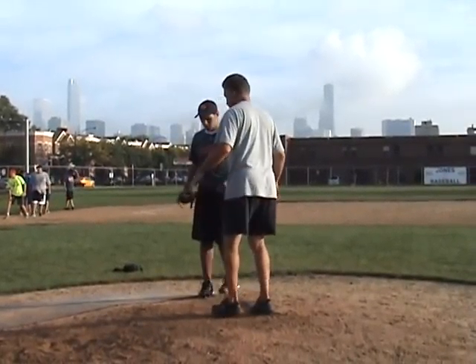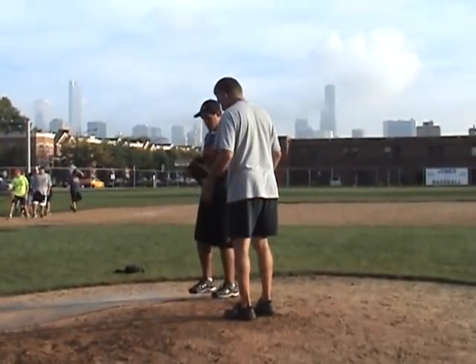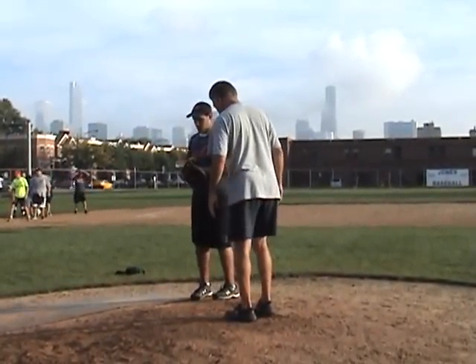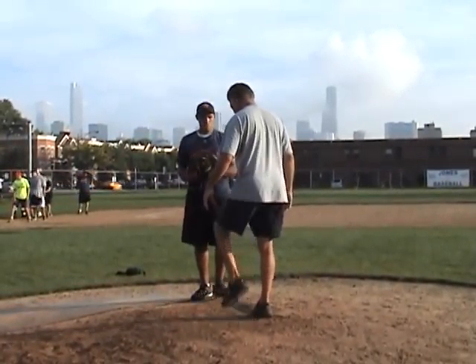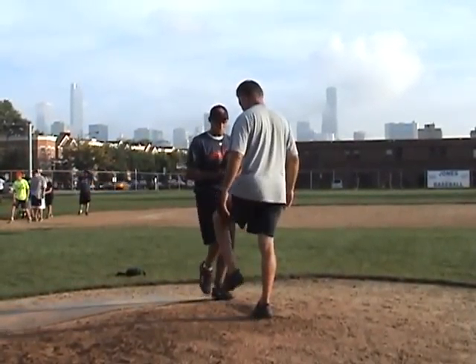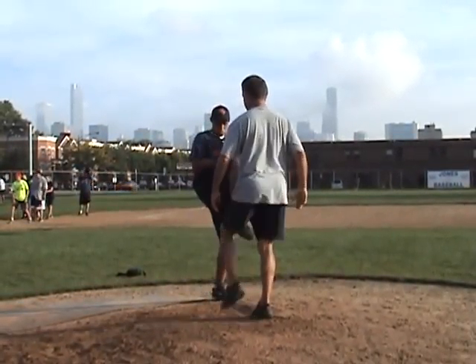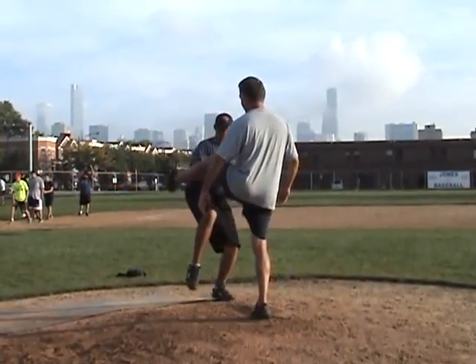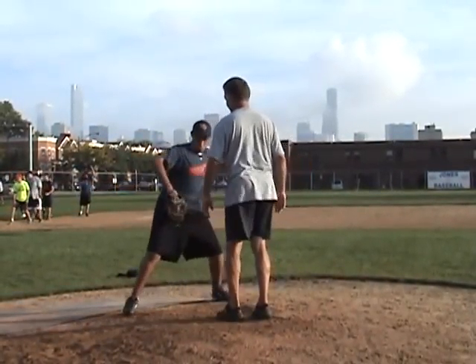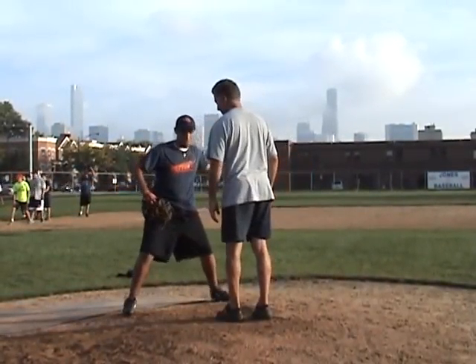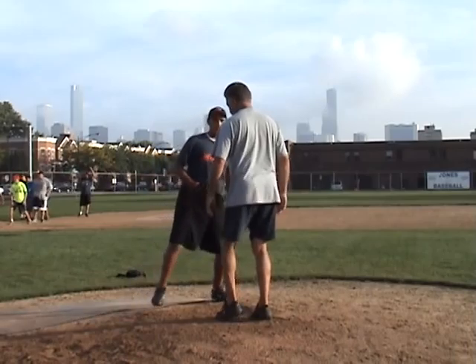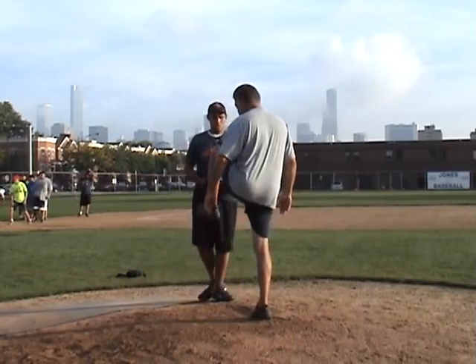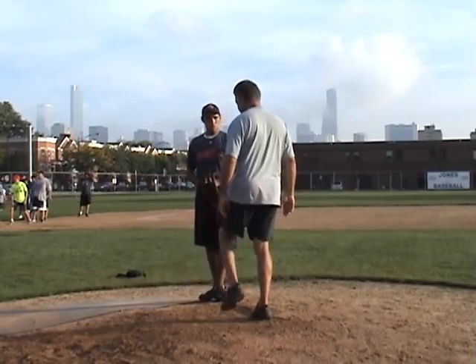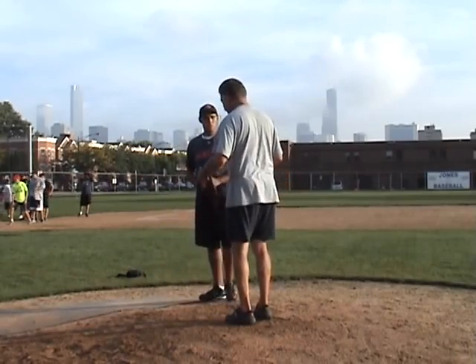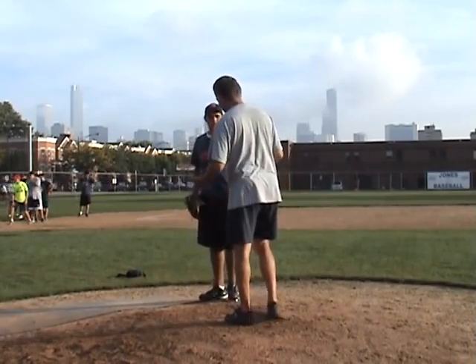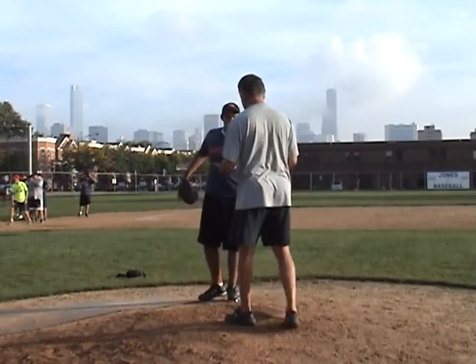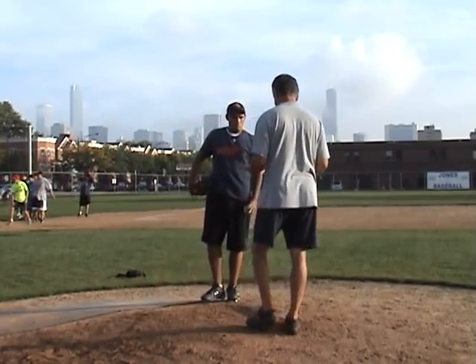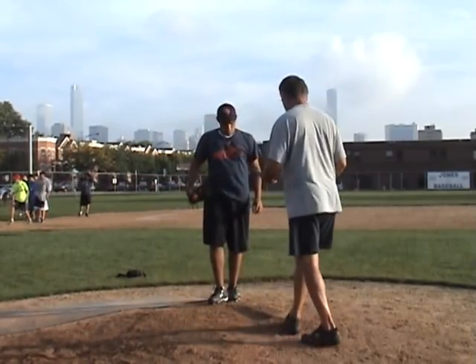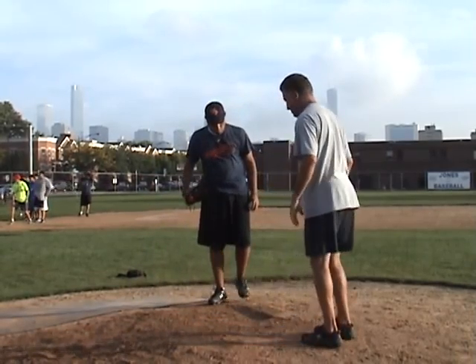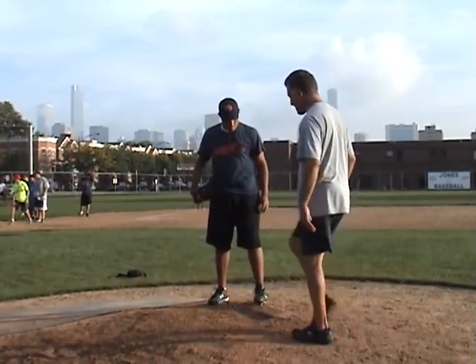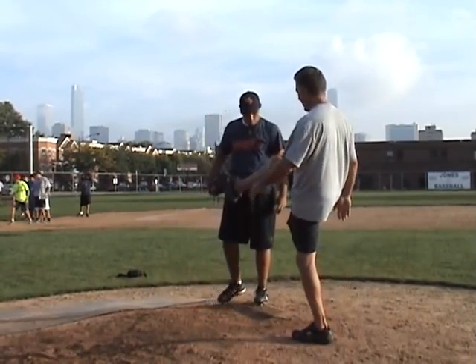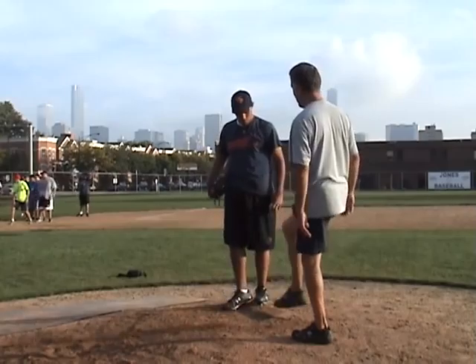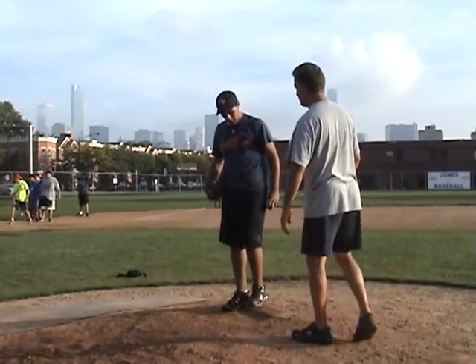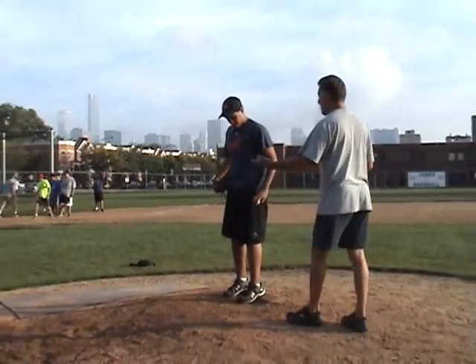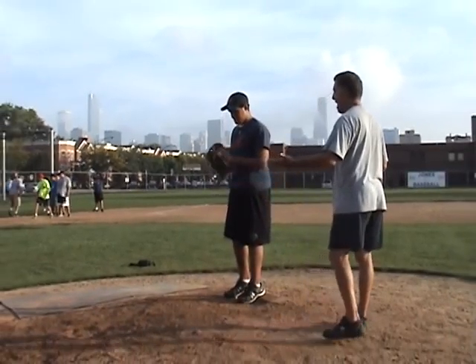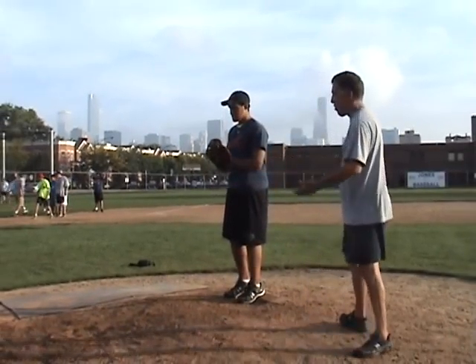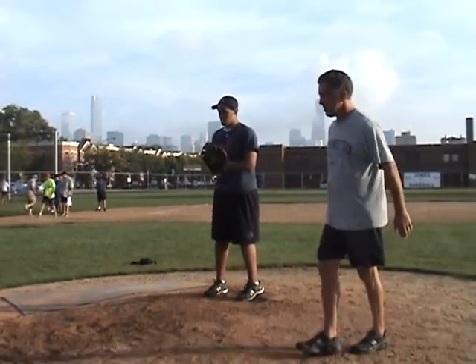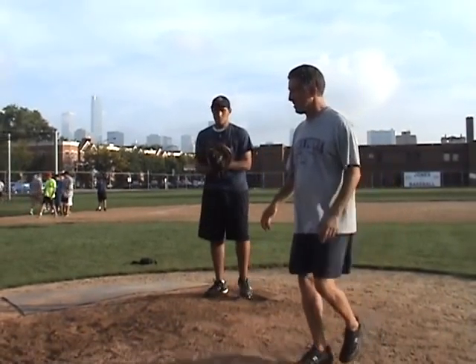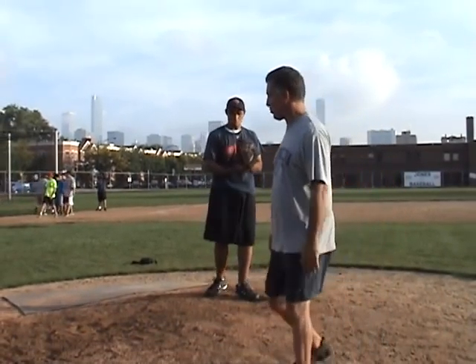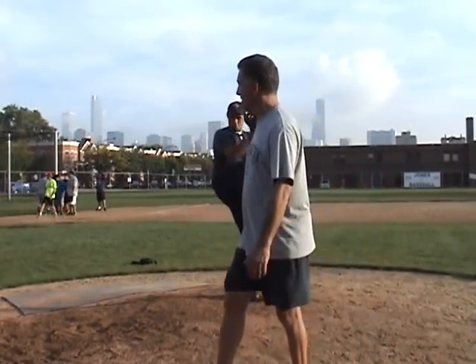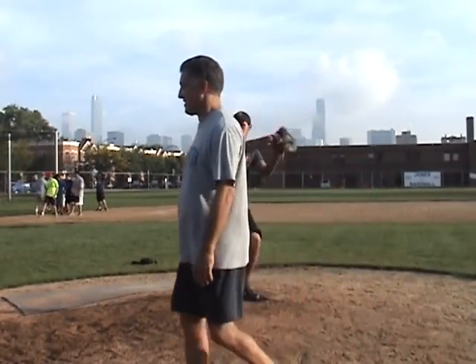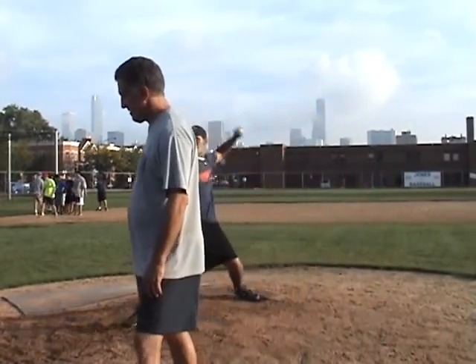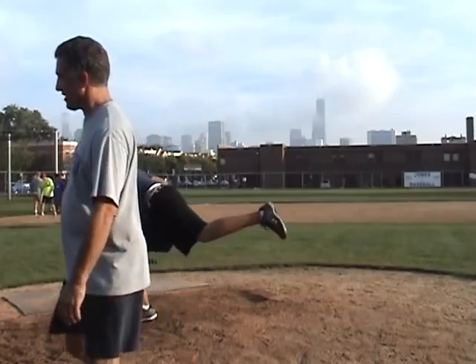Number one, you should lift this leg rather than swing. If you lift it, it might stop you from opening up. A lot of guys swing, which means they open up on their own. Just lift your leg. That's it. There you go.